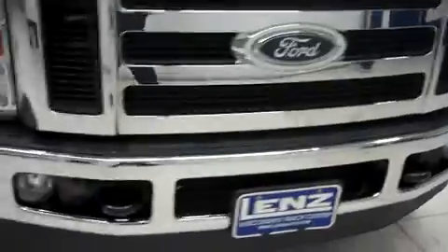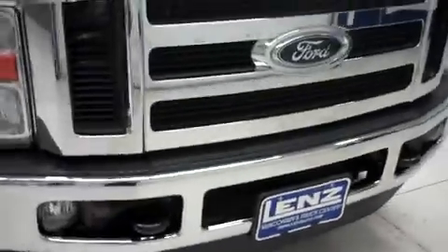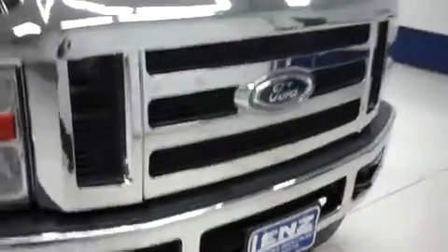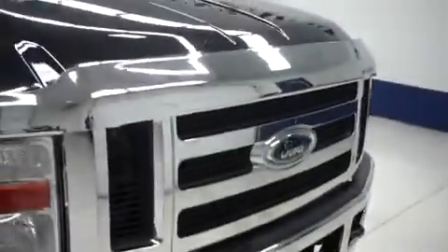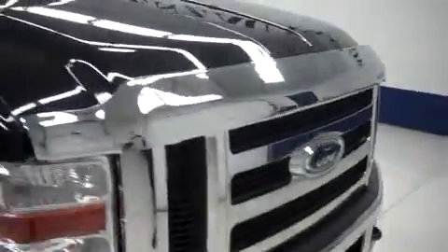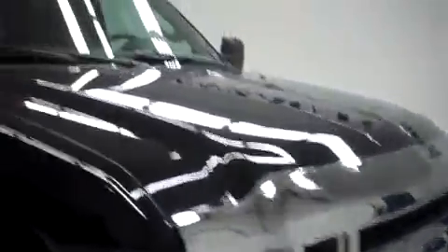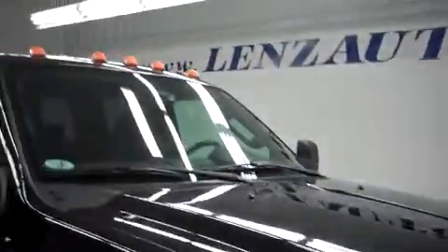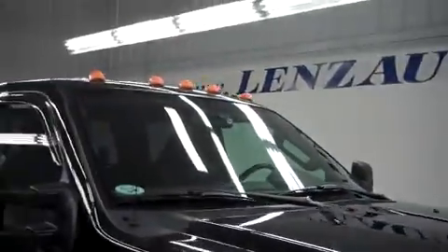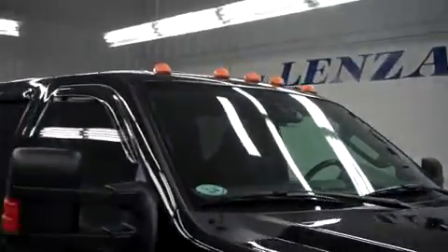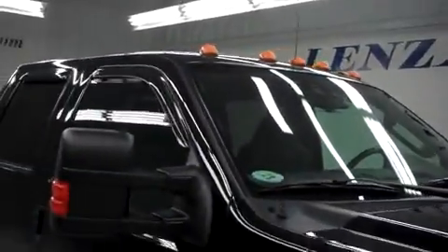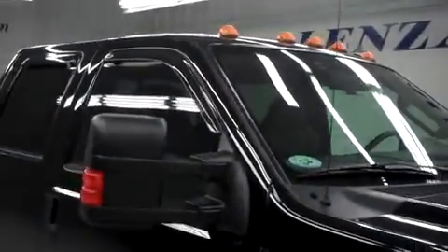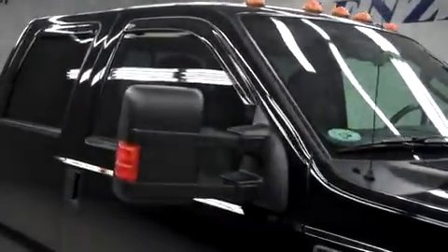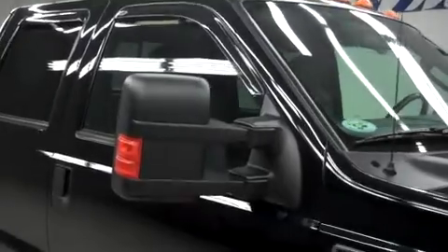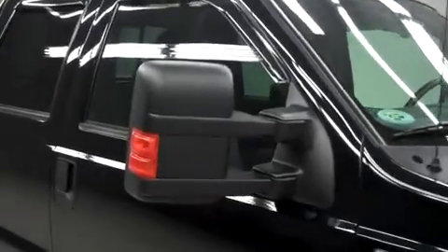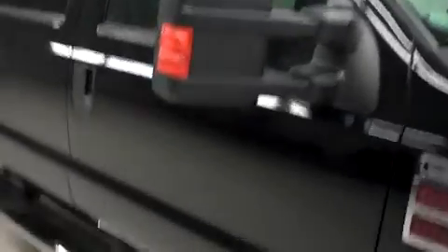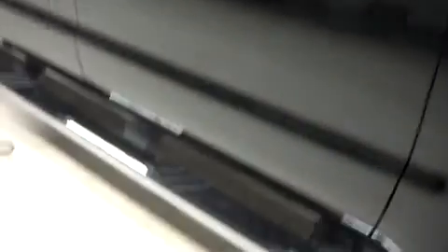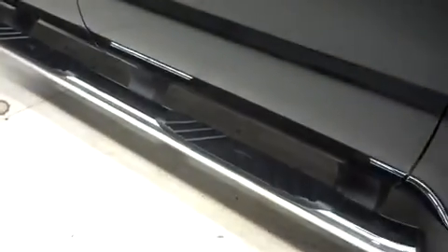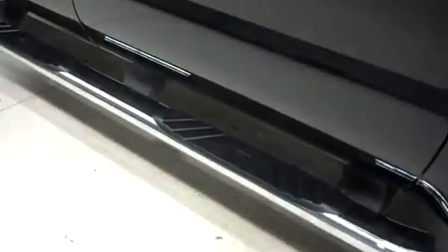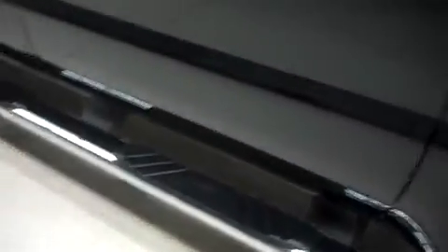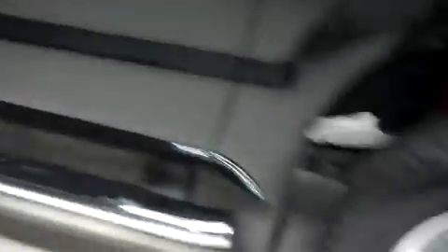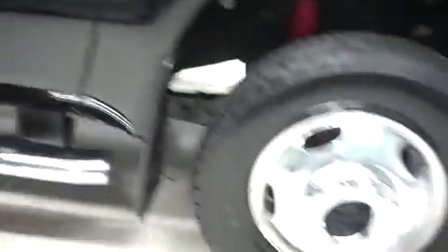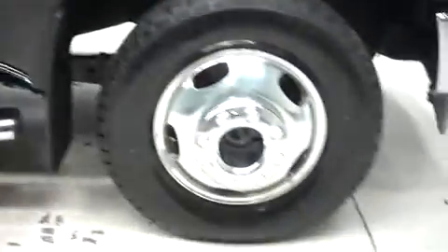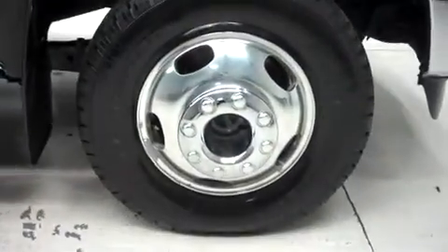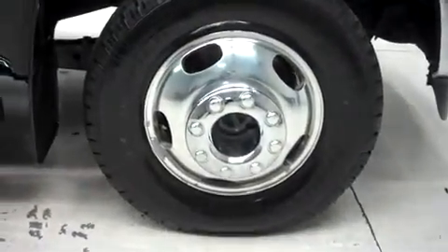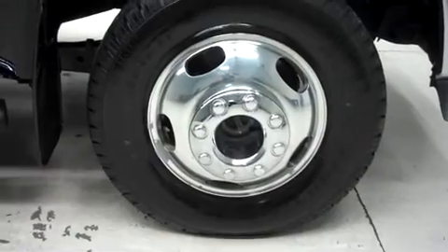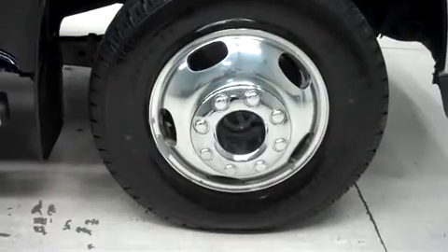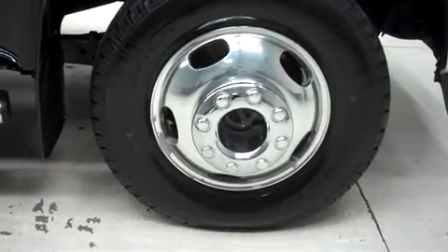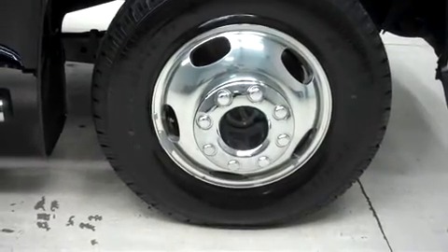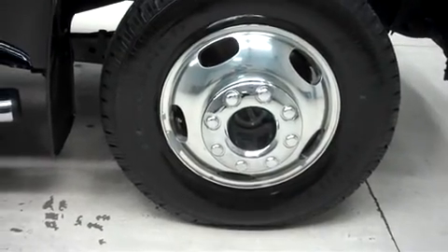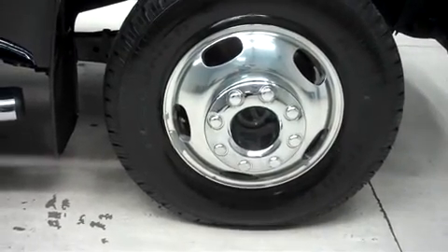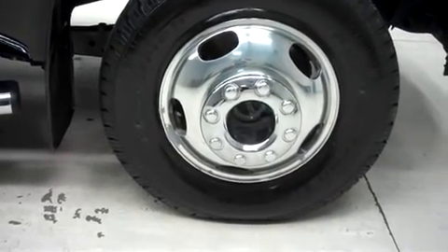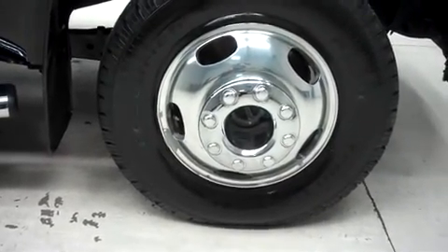It has factory fog lights, a bug shield, clearance lights, vent shades, power heated tow mirrors, and factory step bars. It's with factory alloy wheels, and those are riding on BFGoodrich Rugged Trail TA tires.